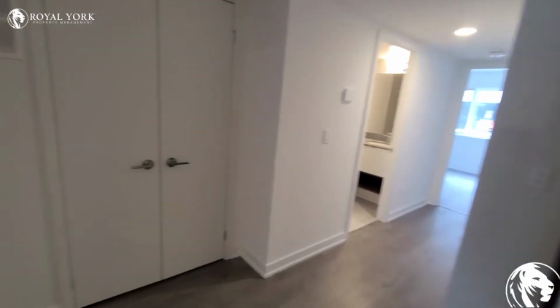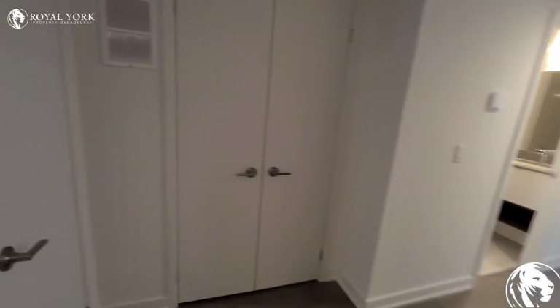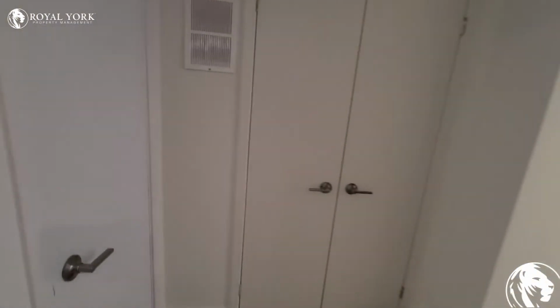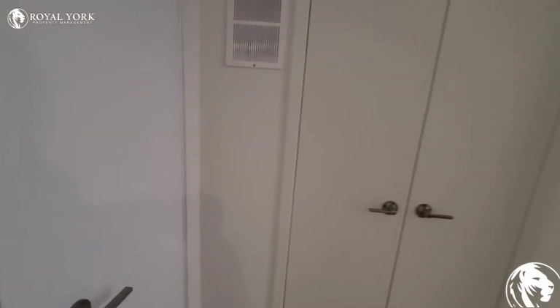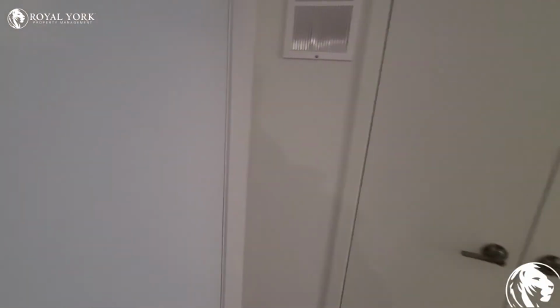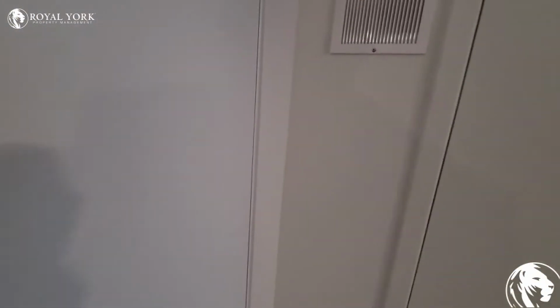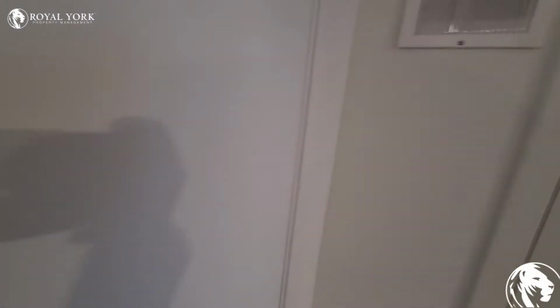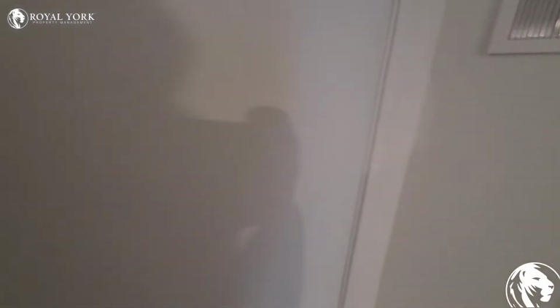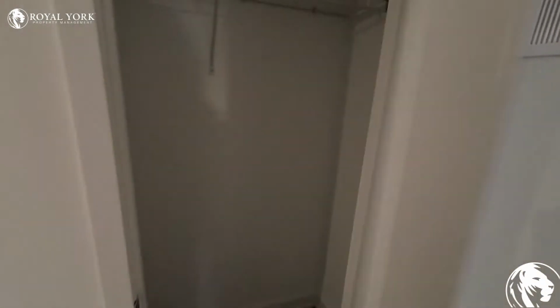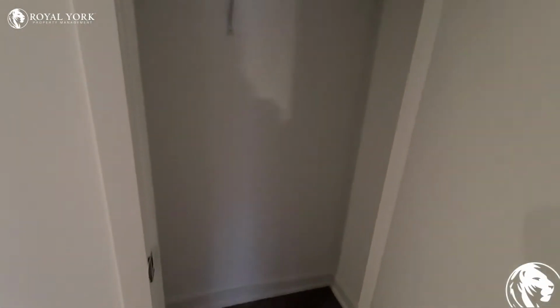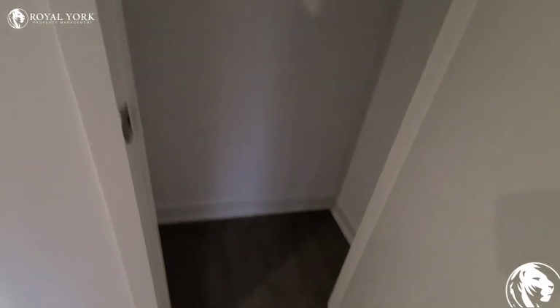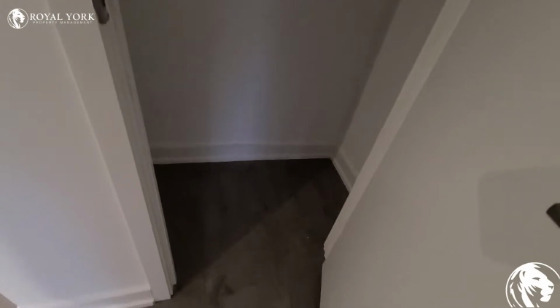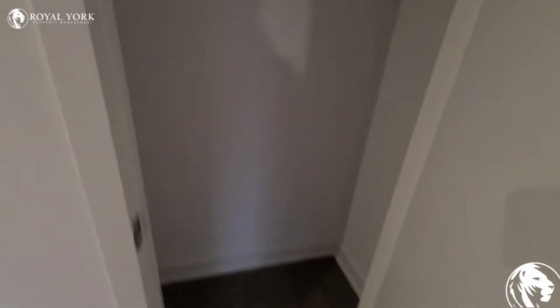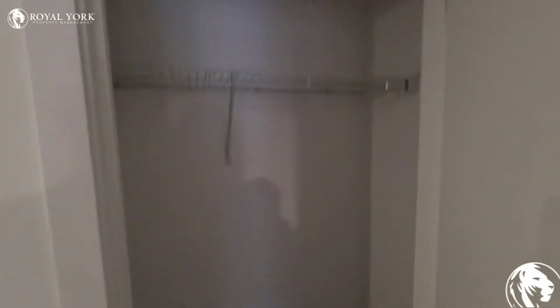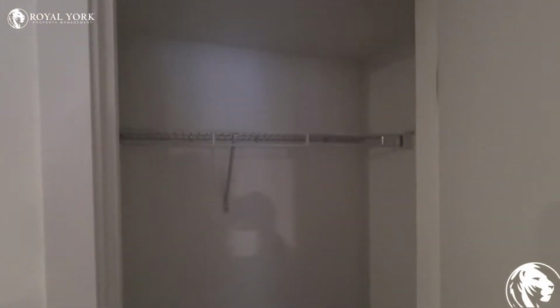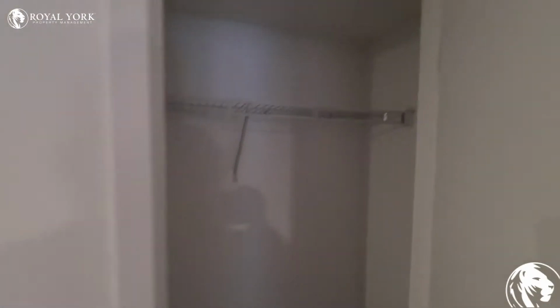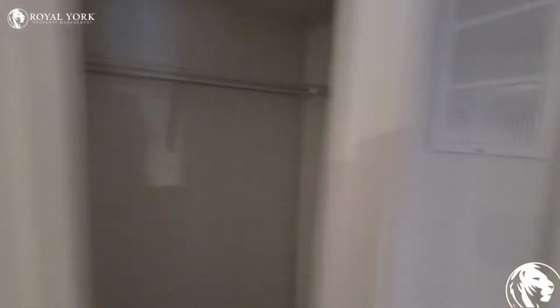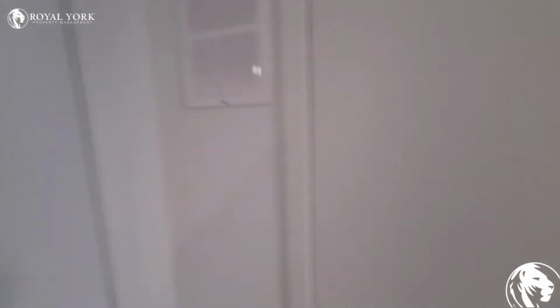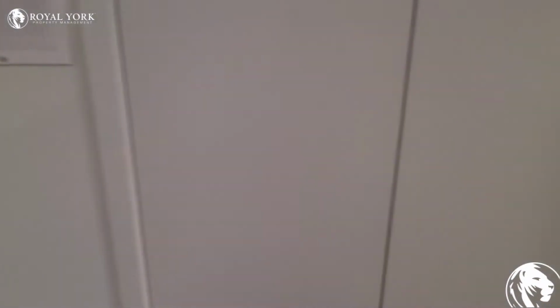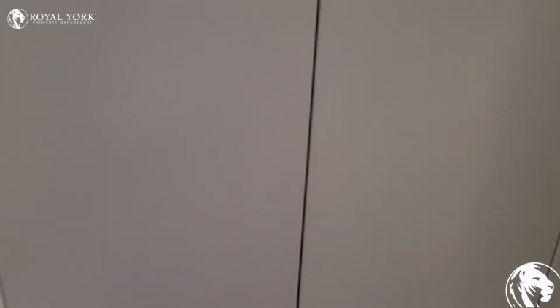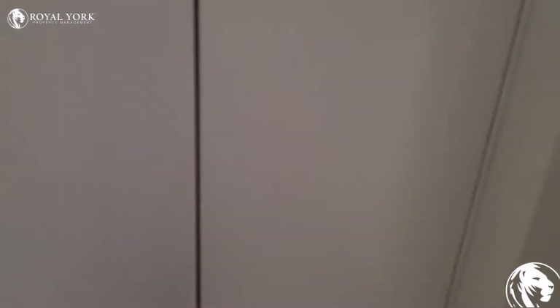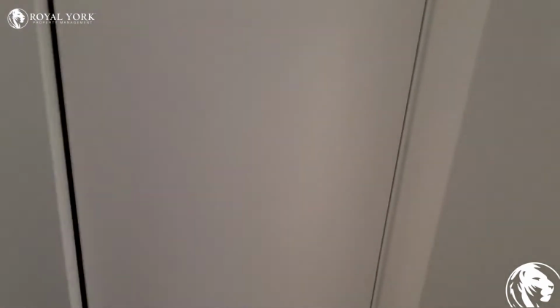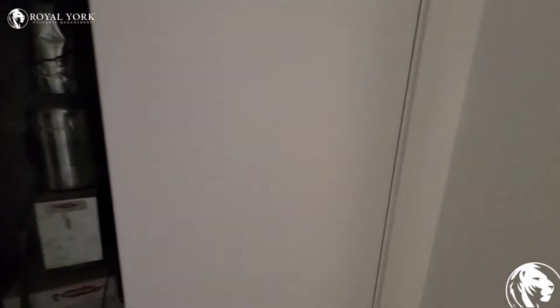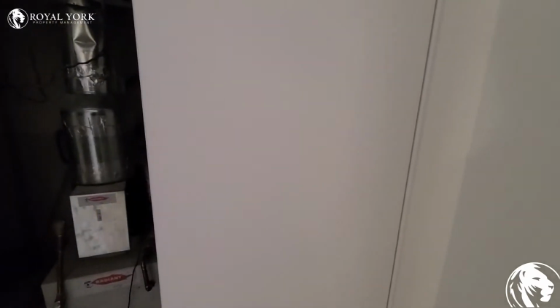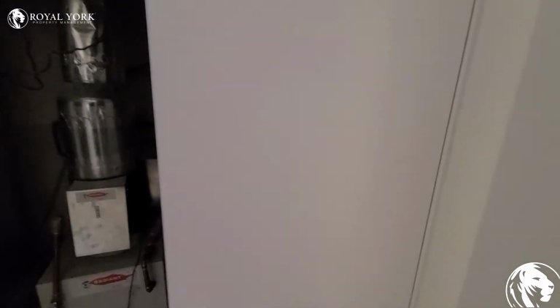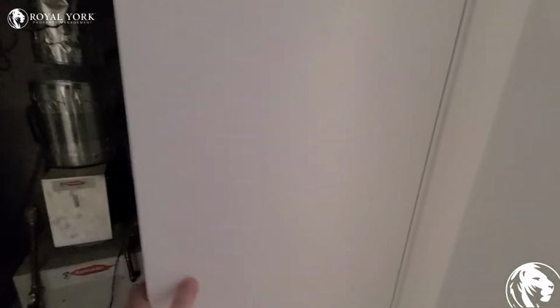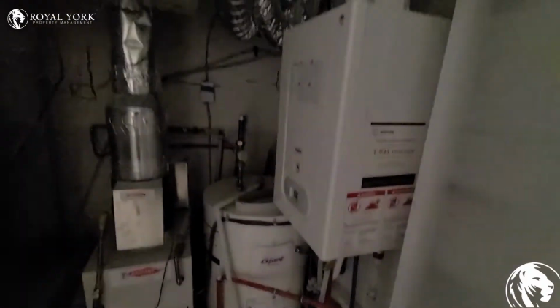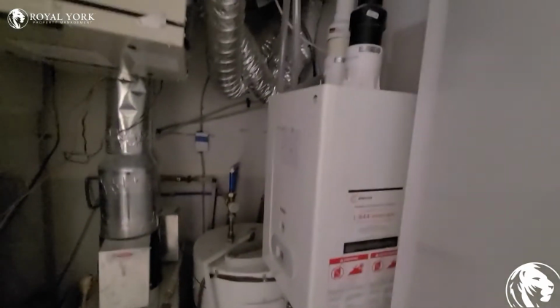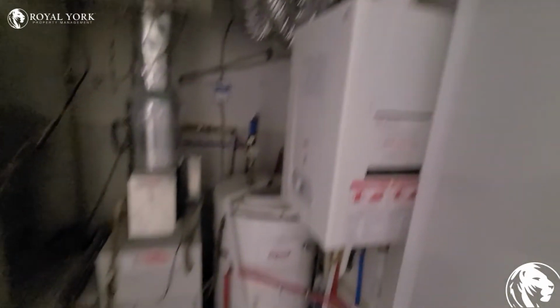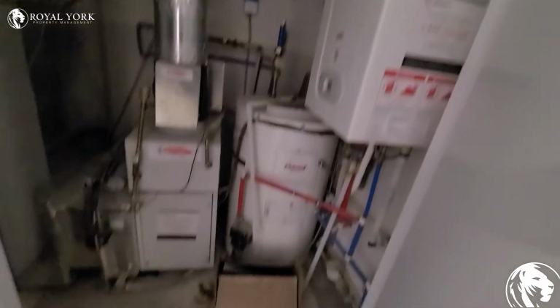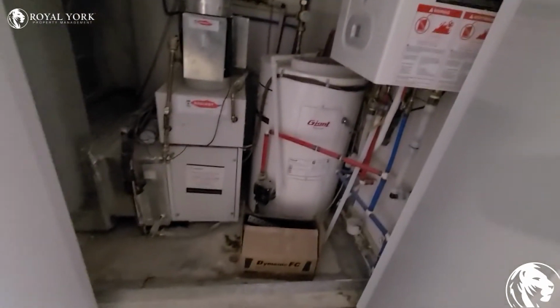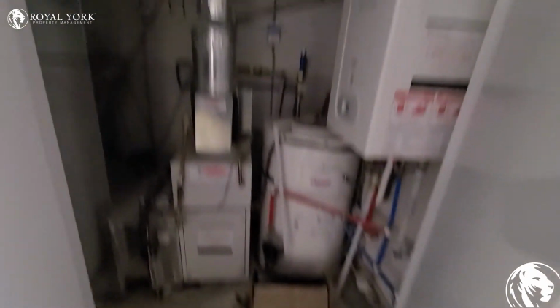Over here there's a closet. And in here is your utility closet — your hot water tank and whatnot.